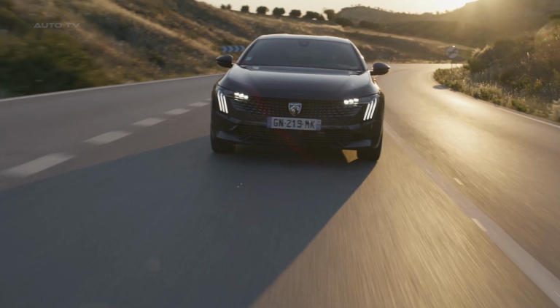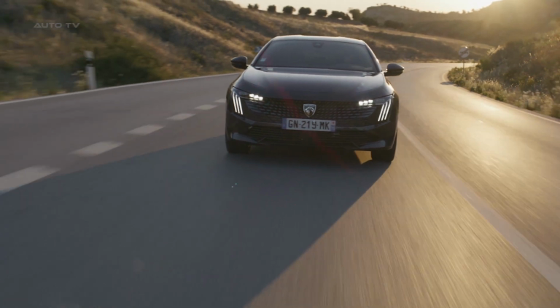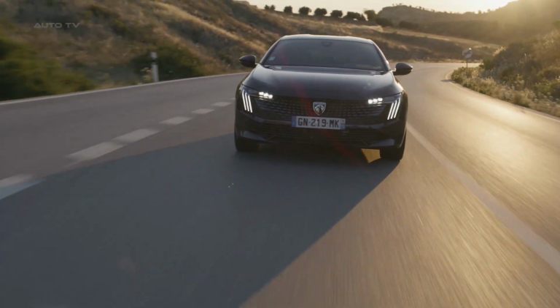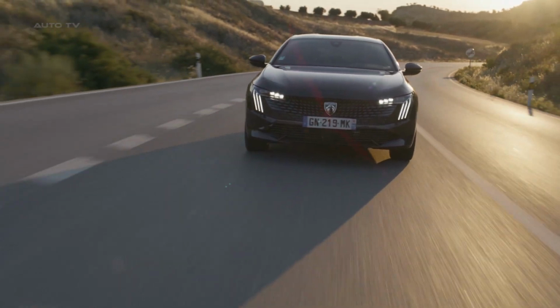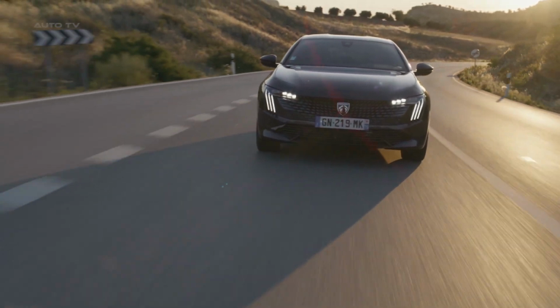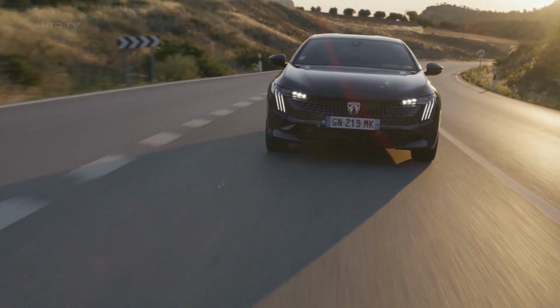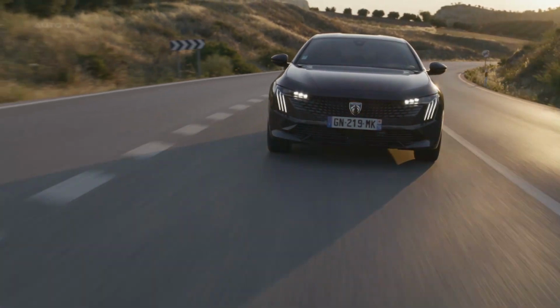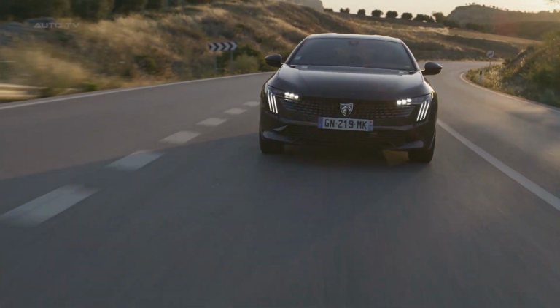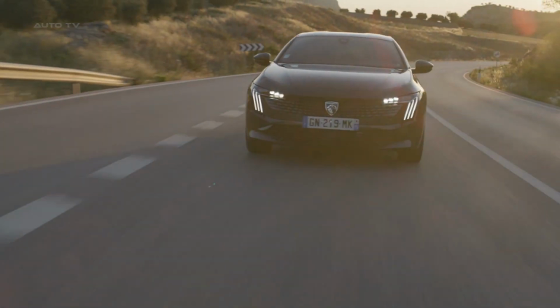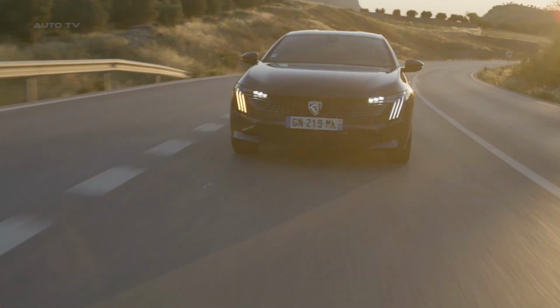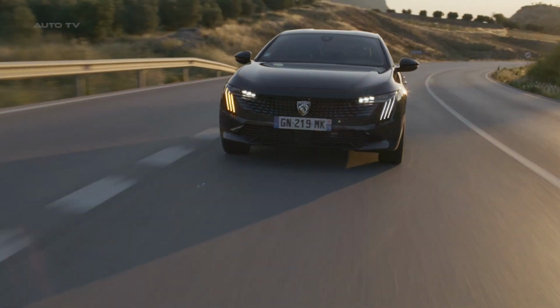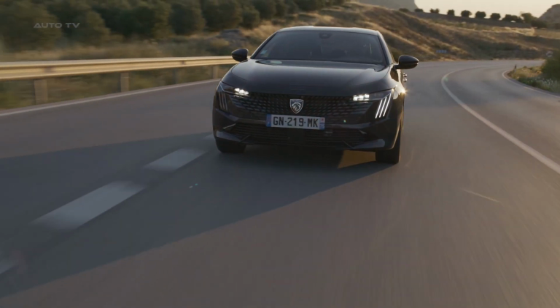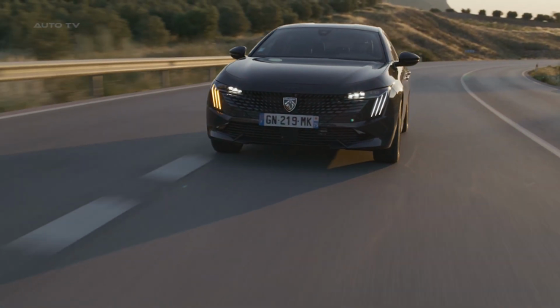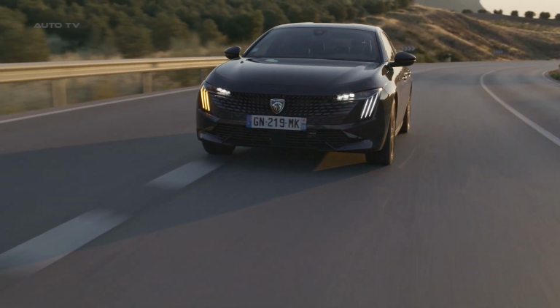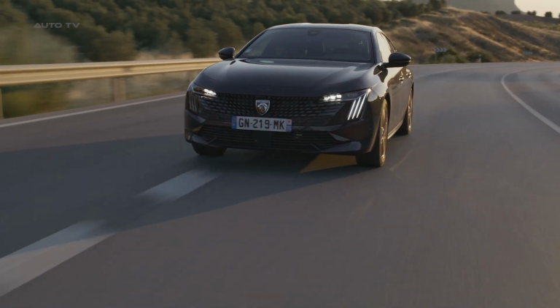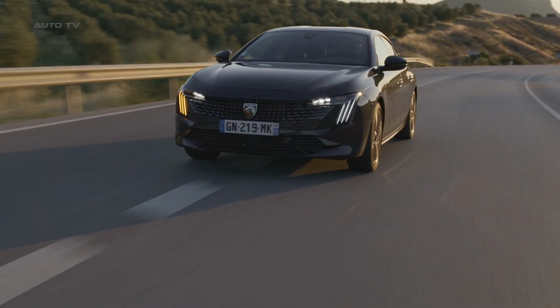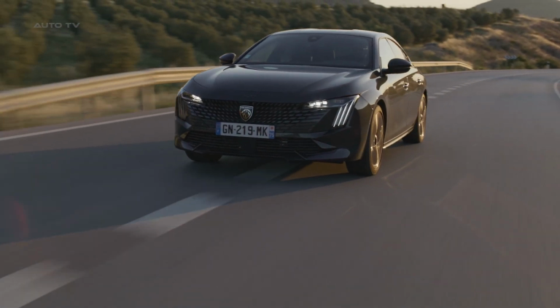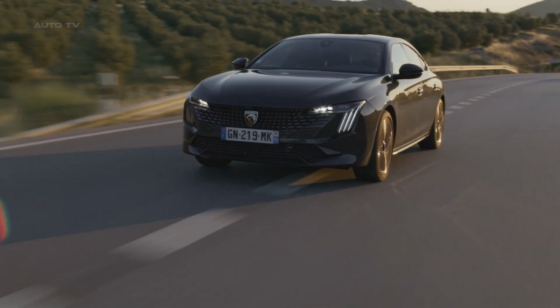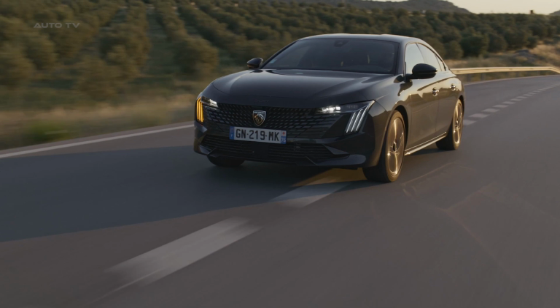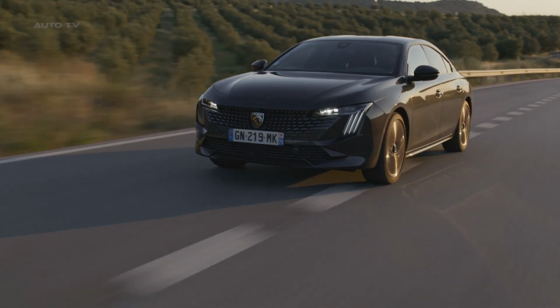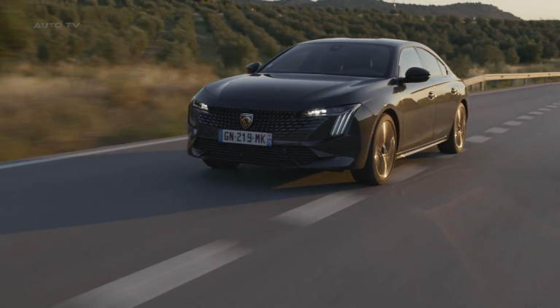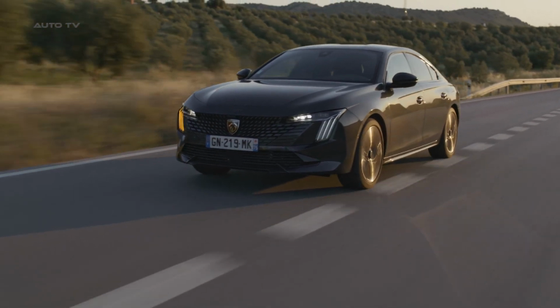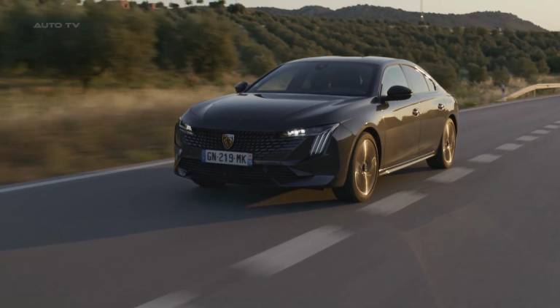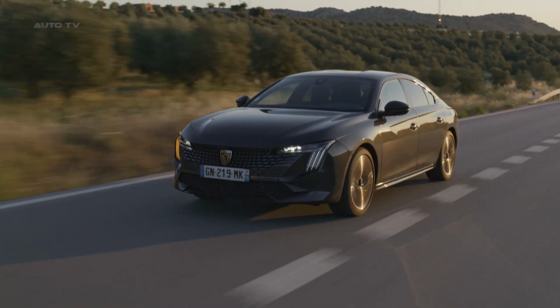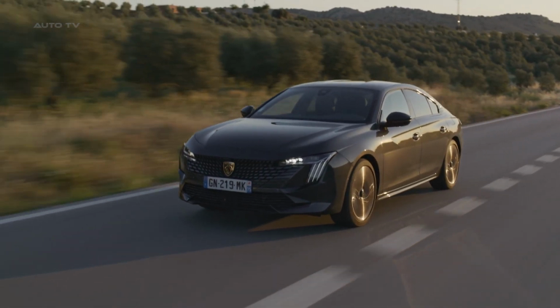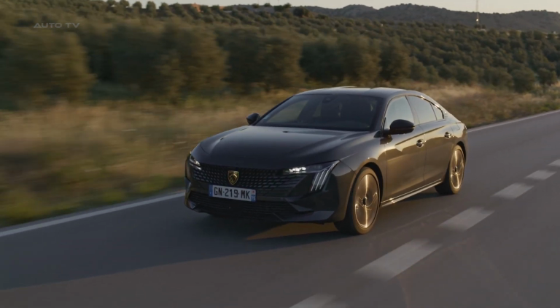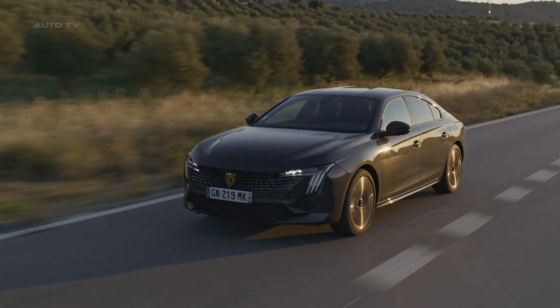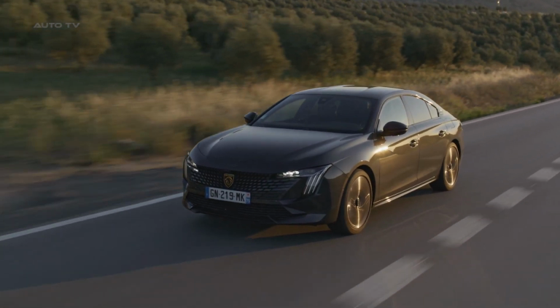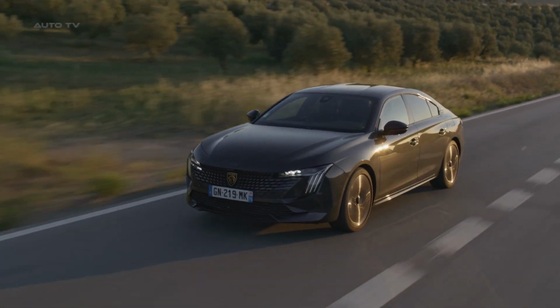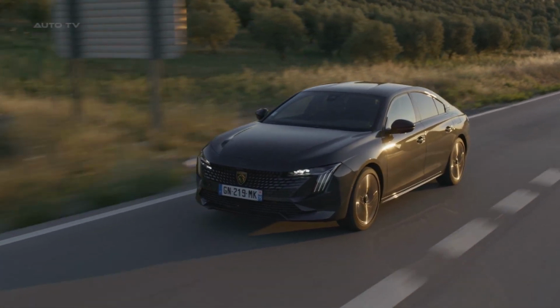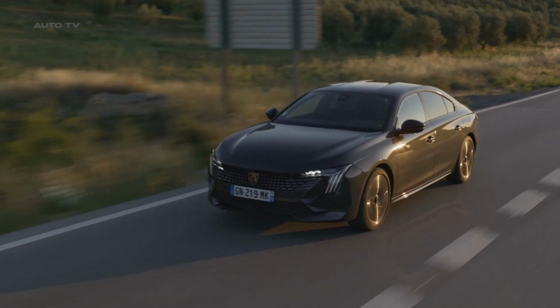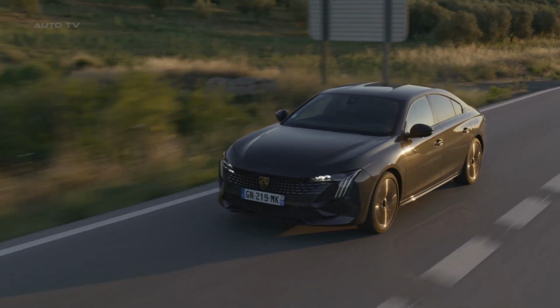The 2024 Peugeot 508 PSE is a stylish and comfortable car that stands out in its segment with its refreshed design and enhanced features.